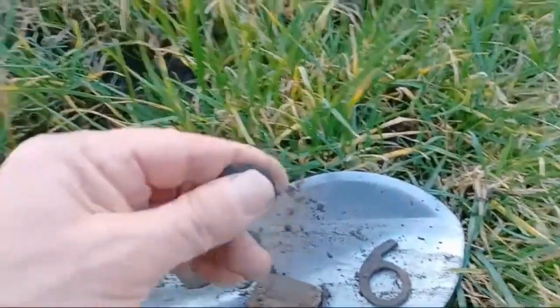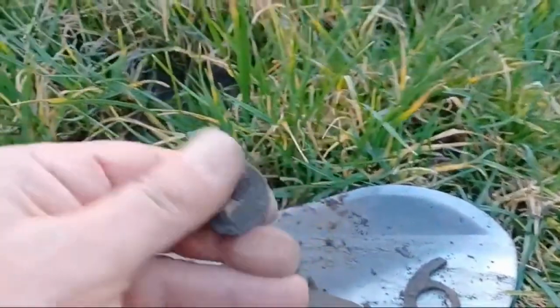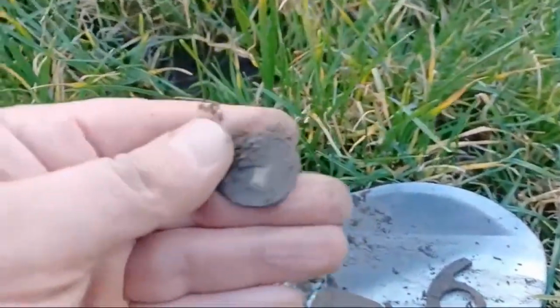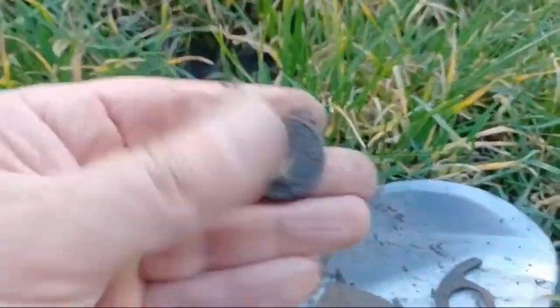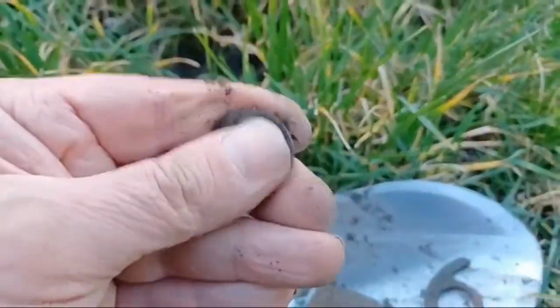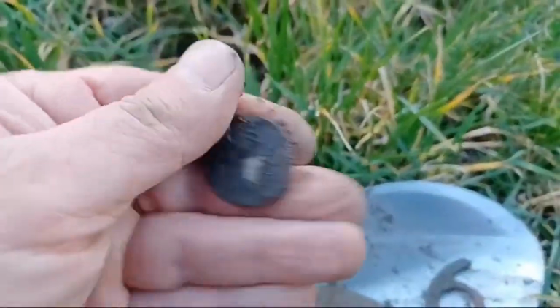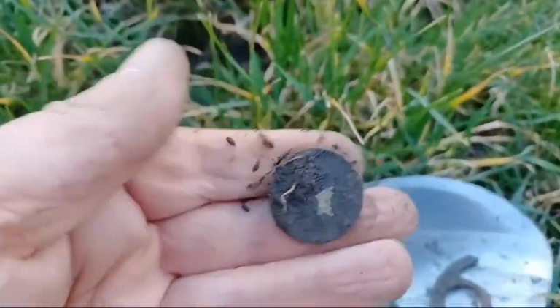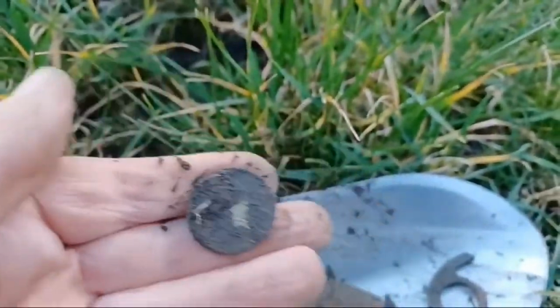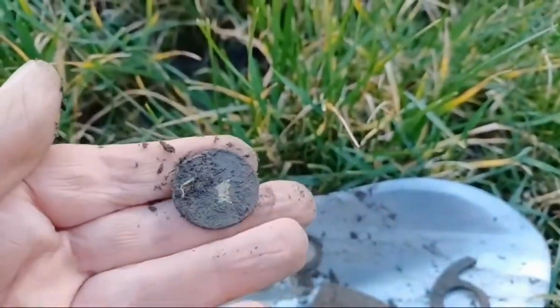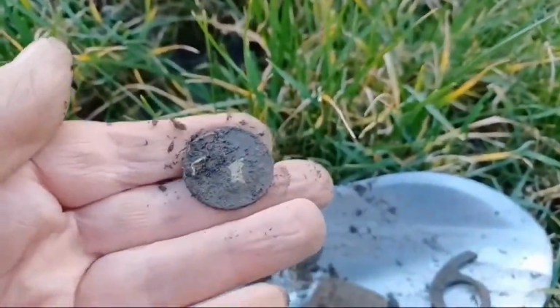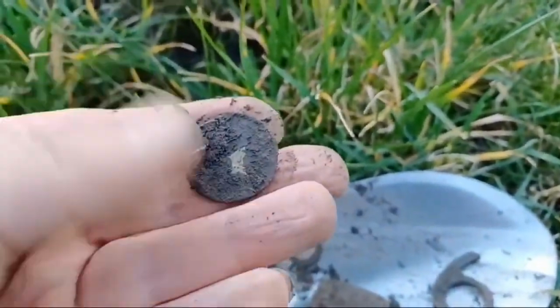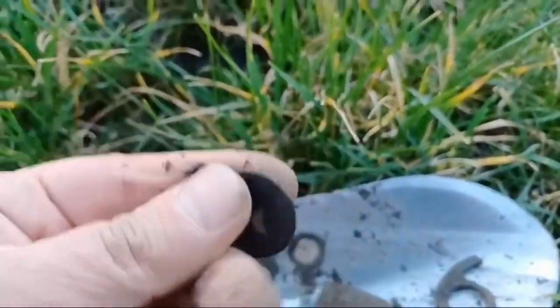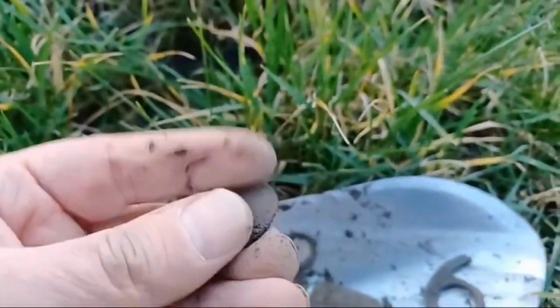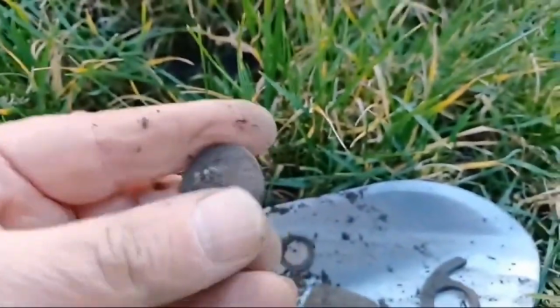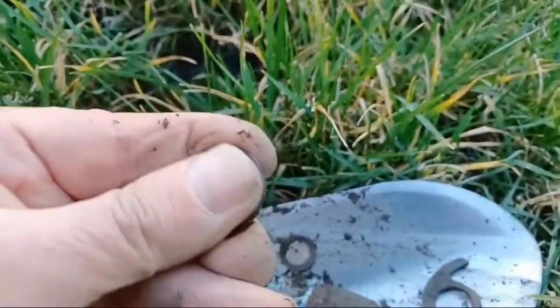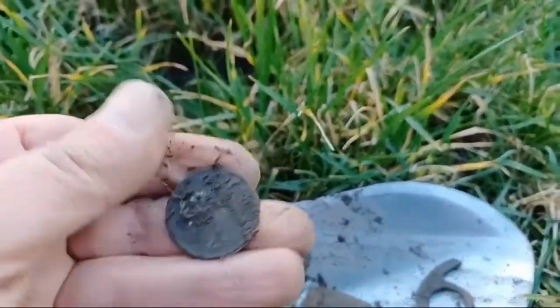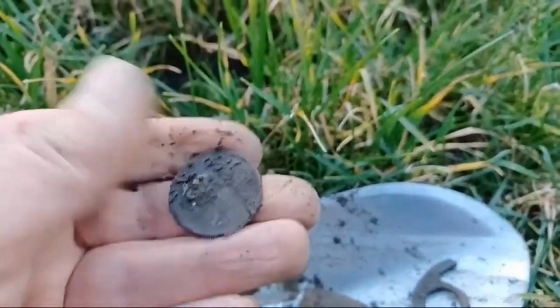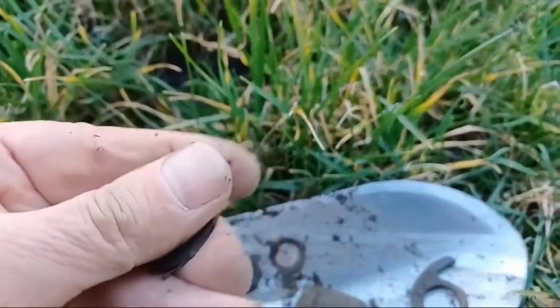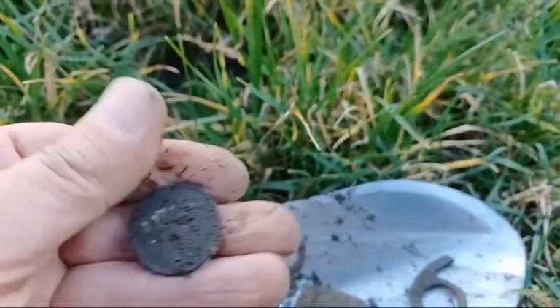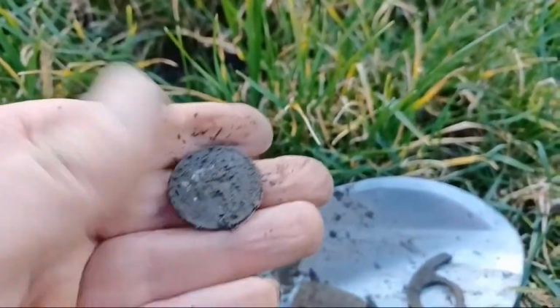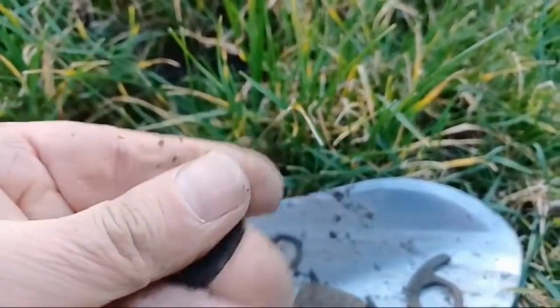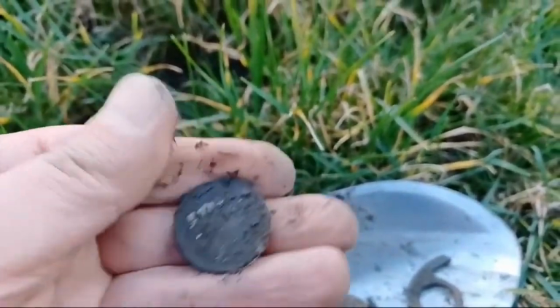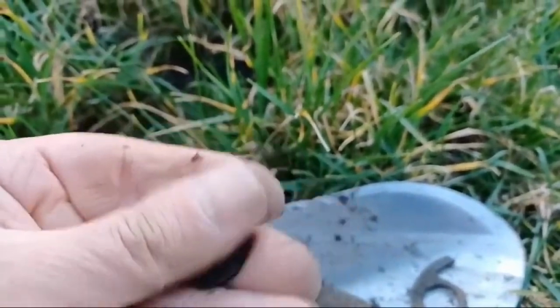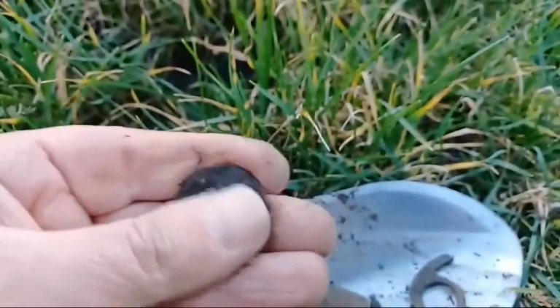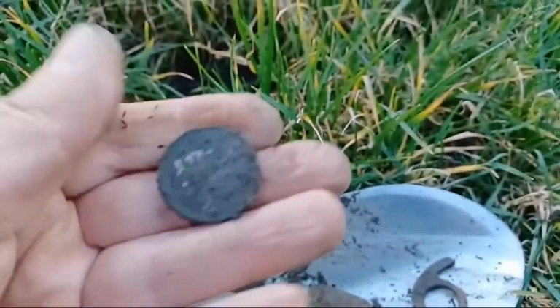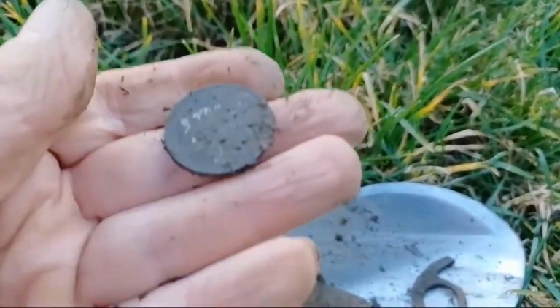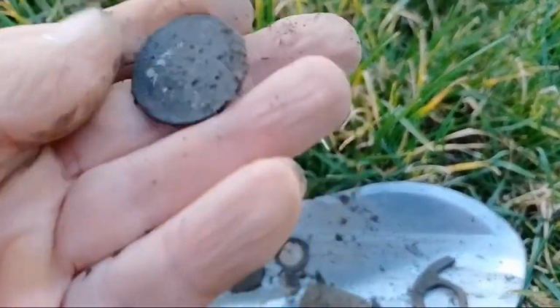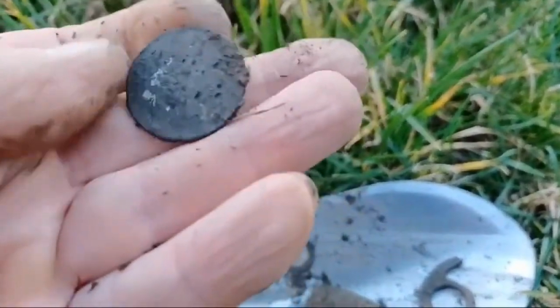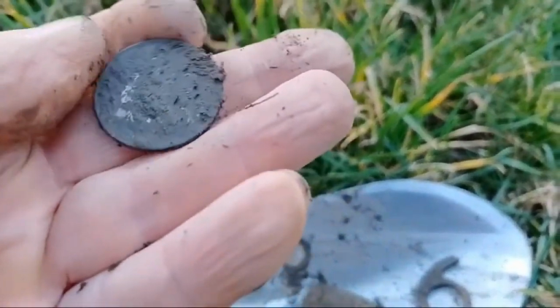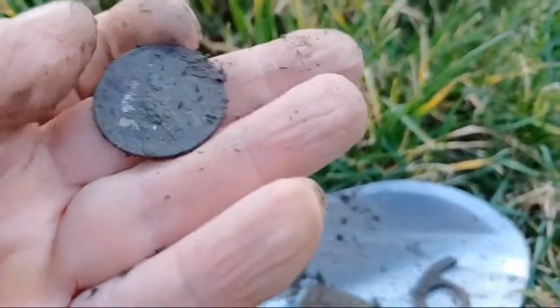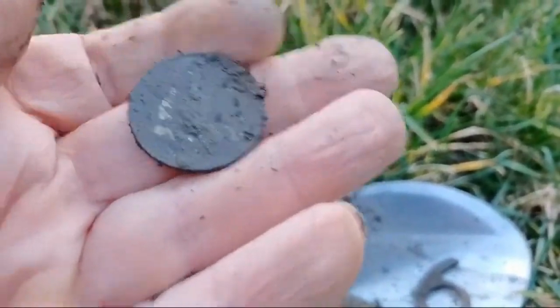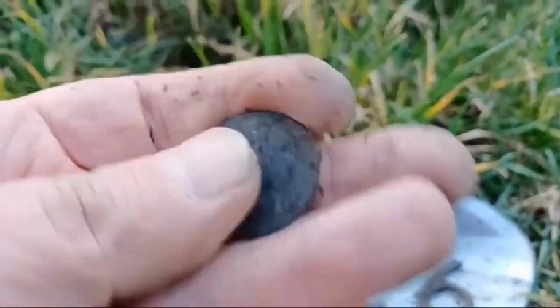I think this is a George the Fifth half penny, probably 1920s. Can't really see on that.